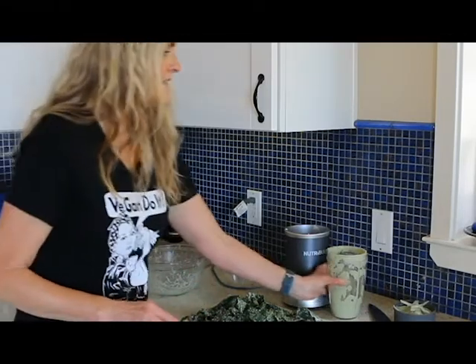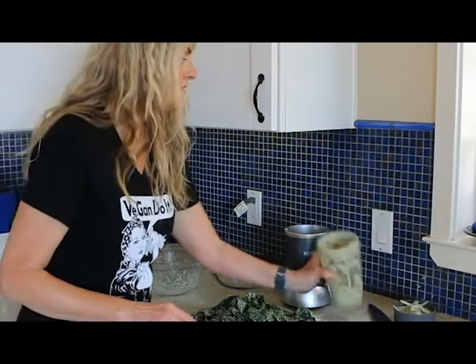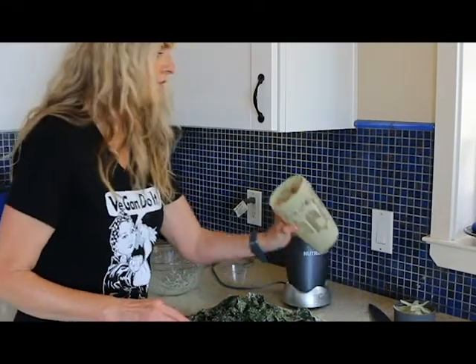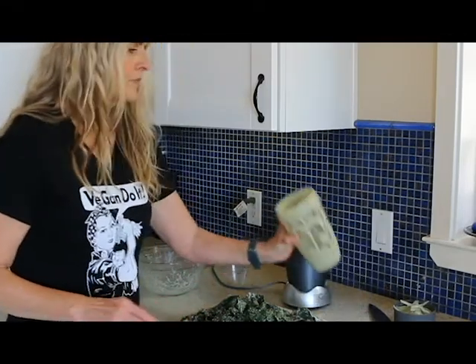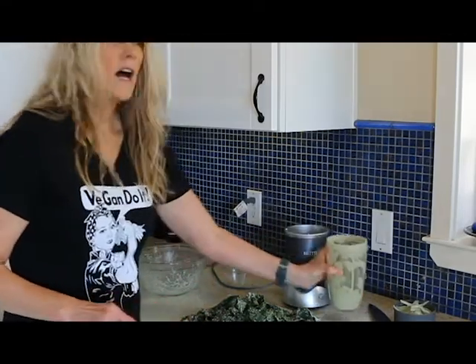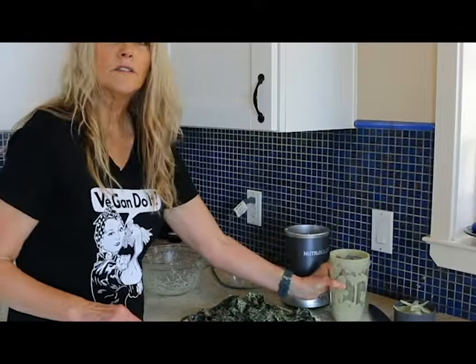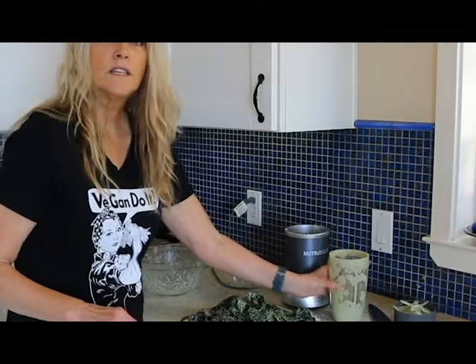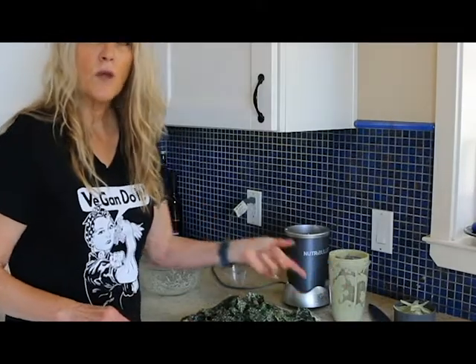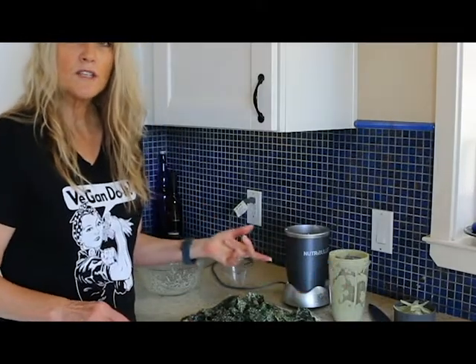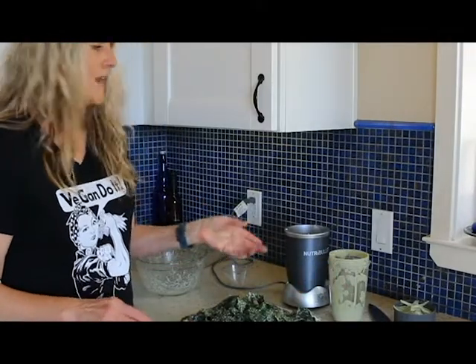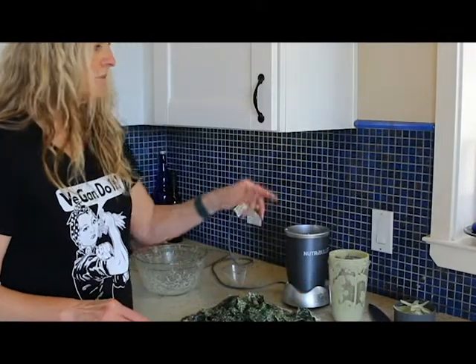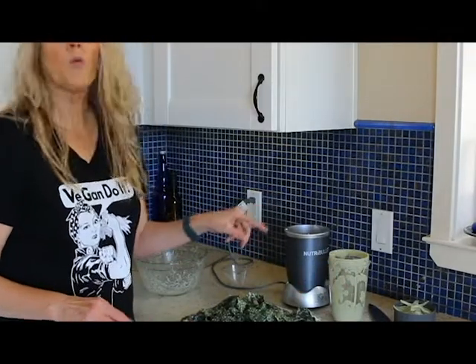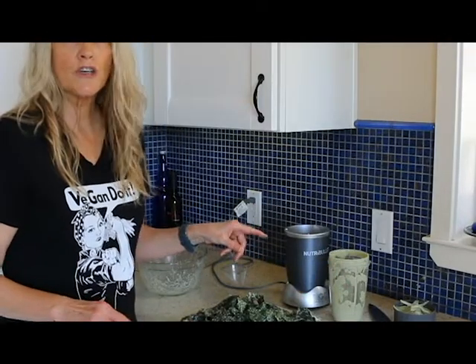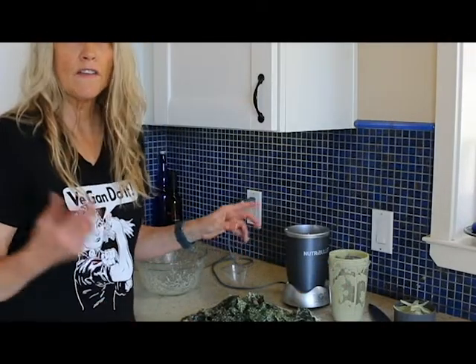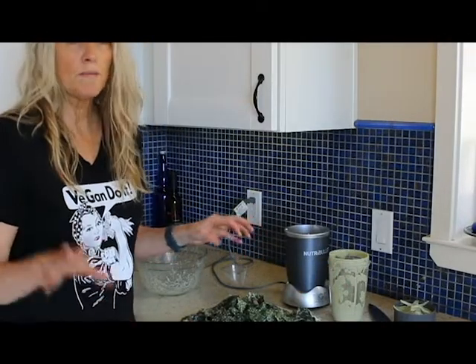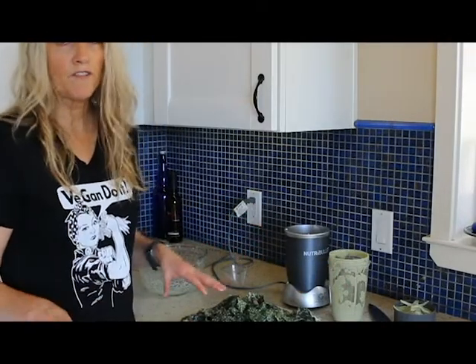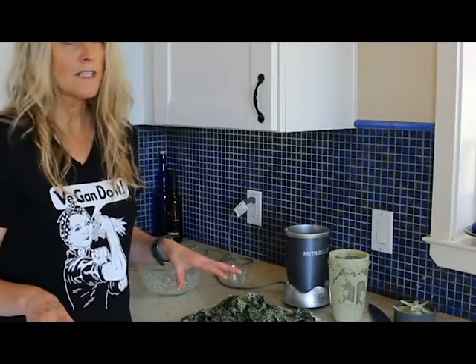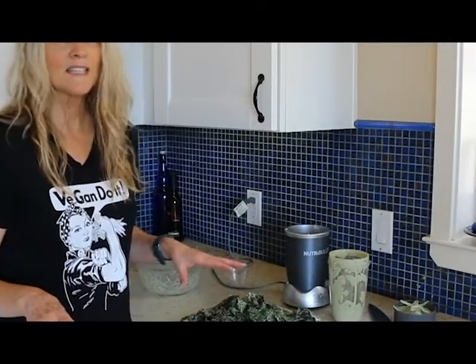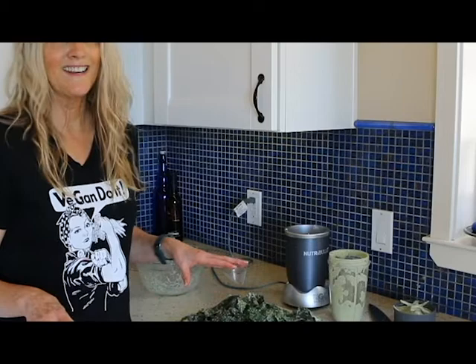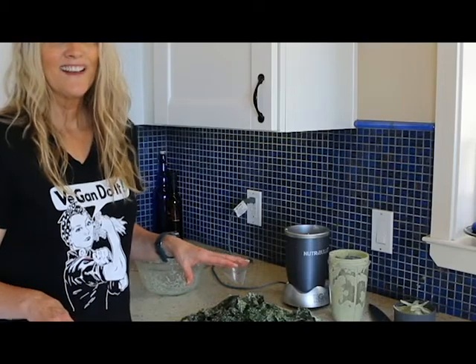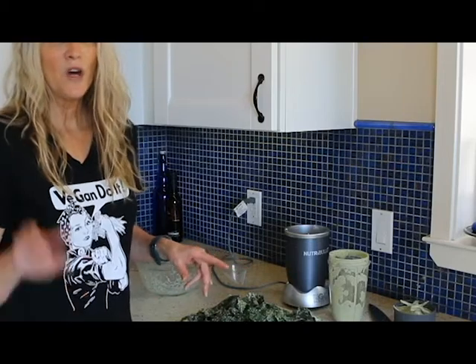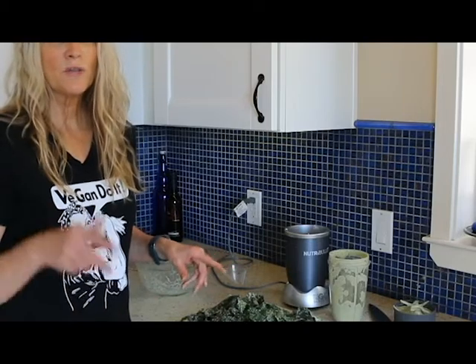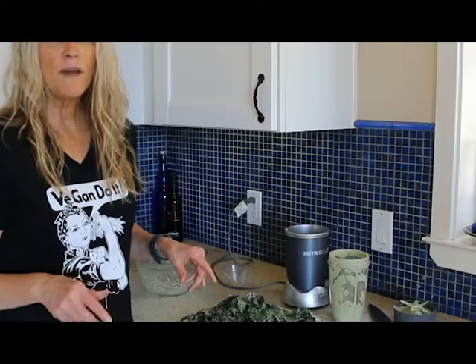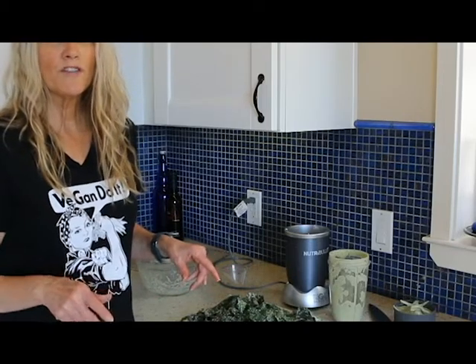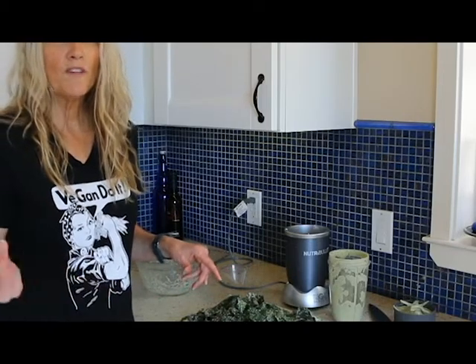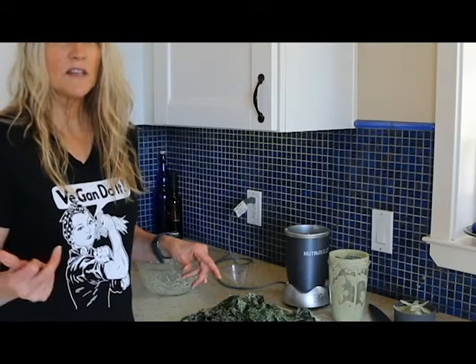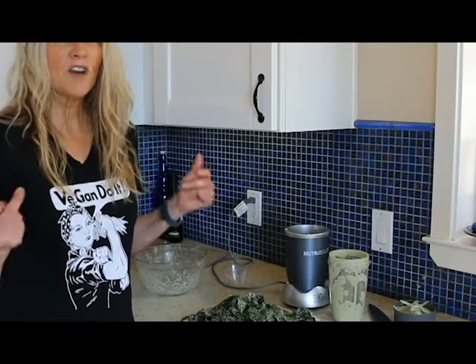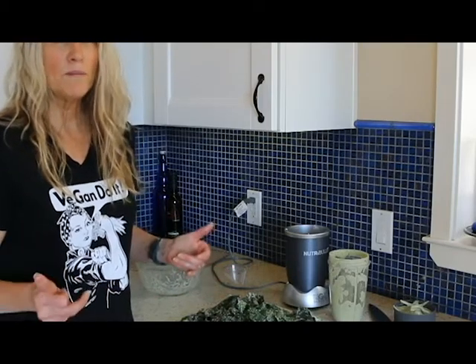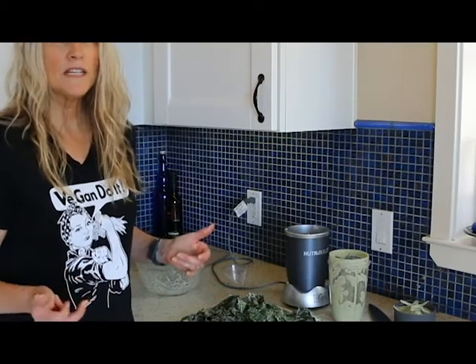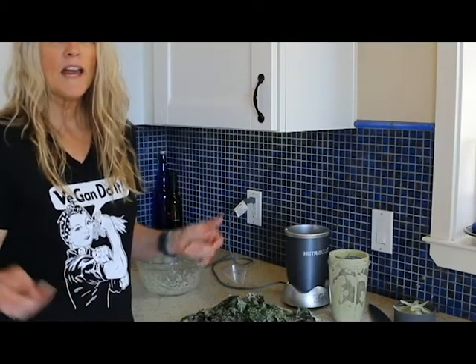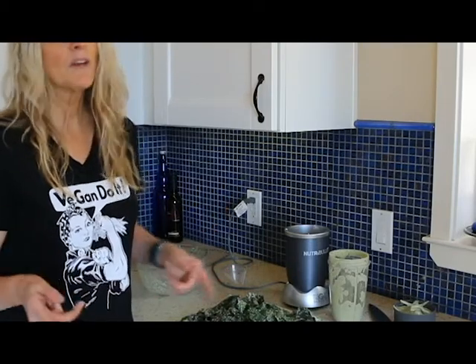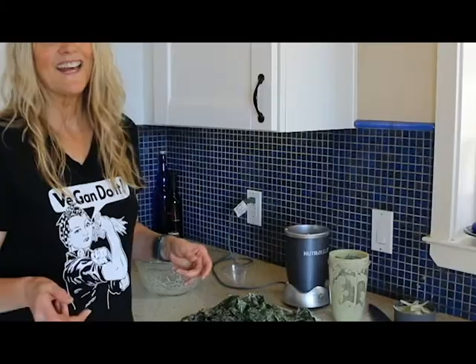This leftover ranch dressing — I'm going to add a little bit more water to it and then it will be perfect for my salad tonight. So I will see you back in a few. I've got some that I've already made and we will give it a taste.